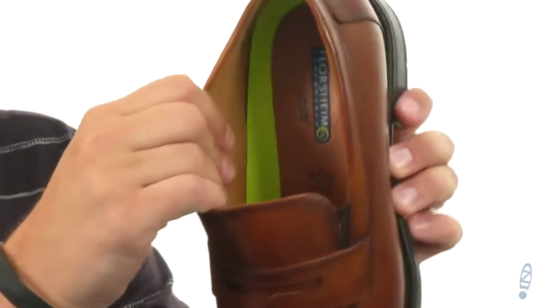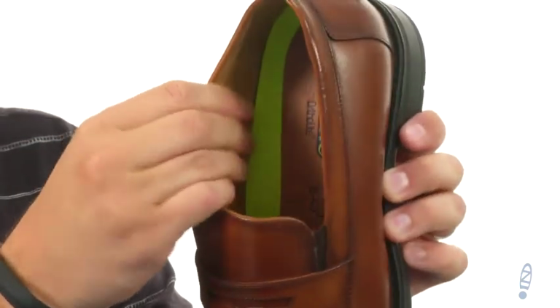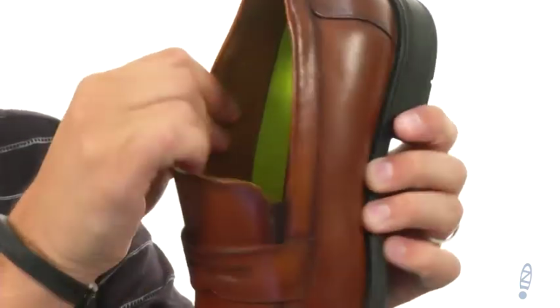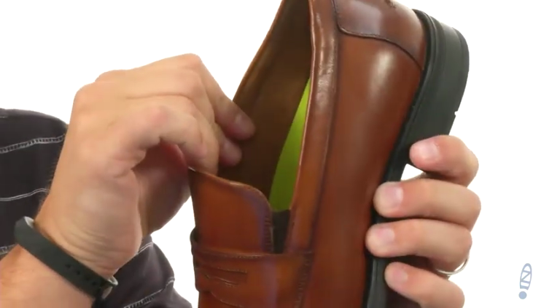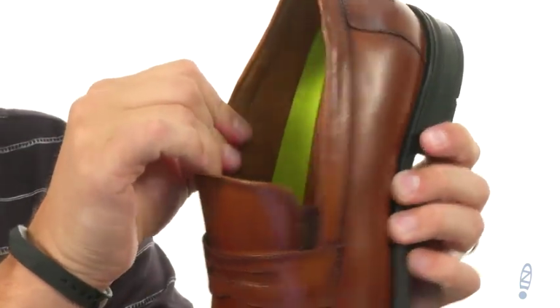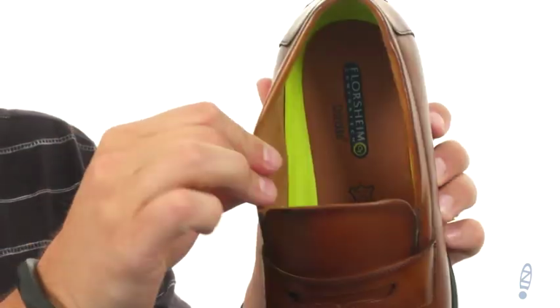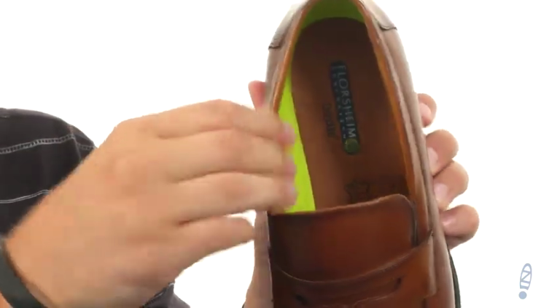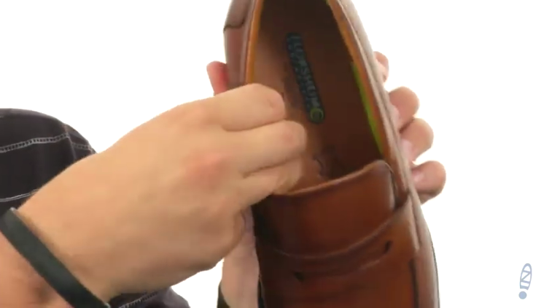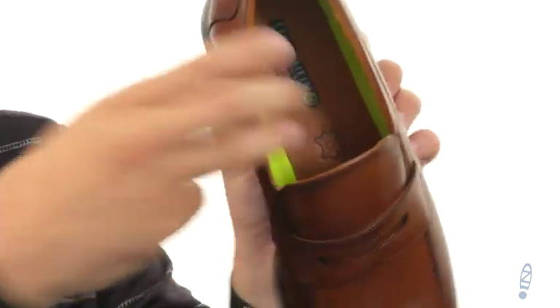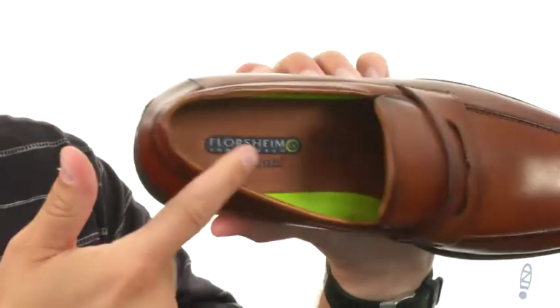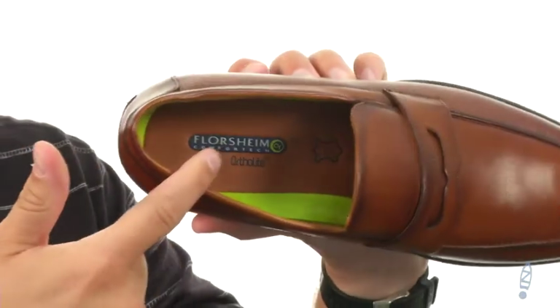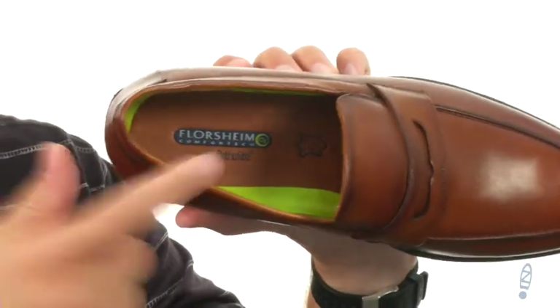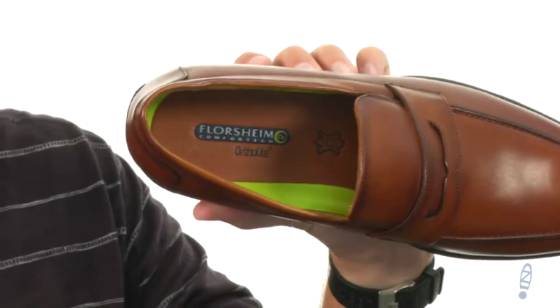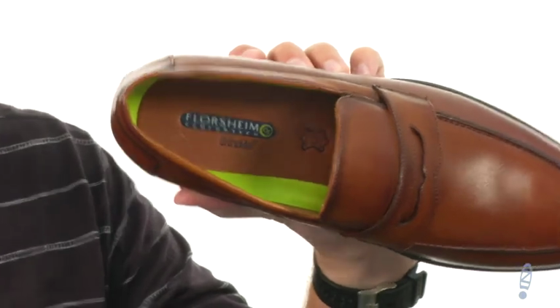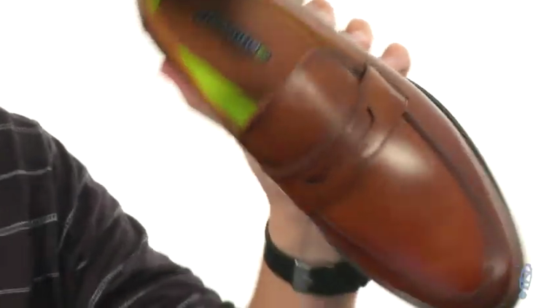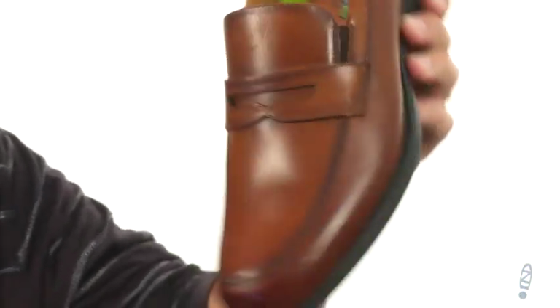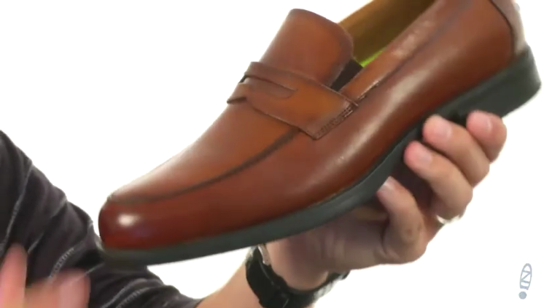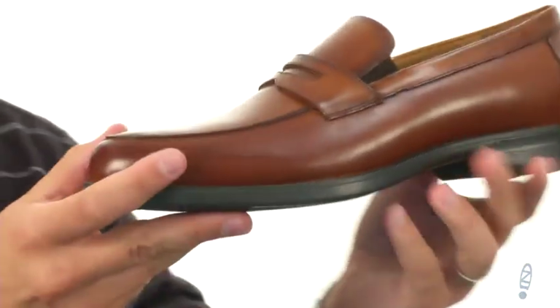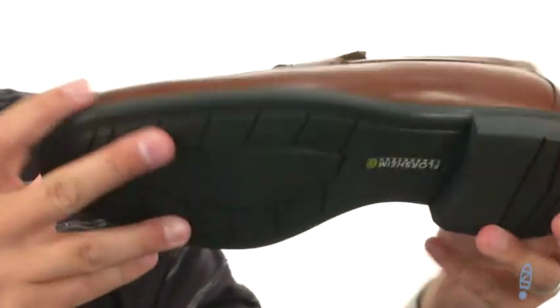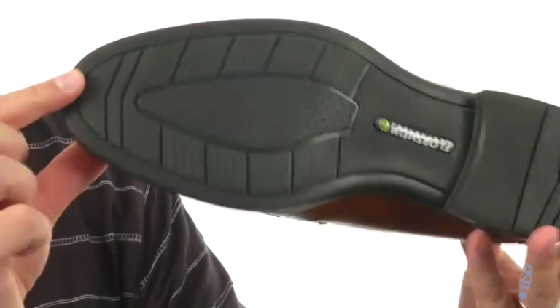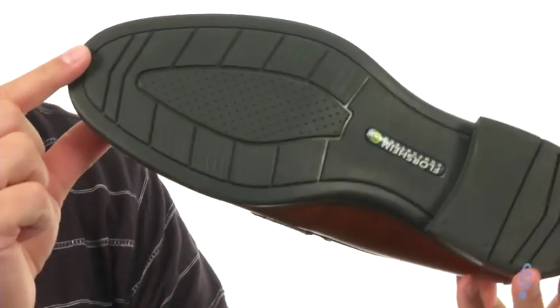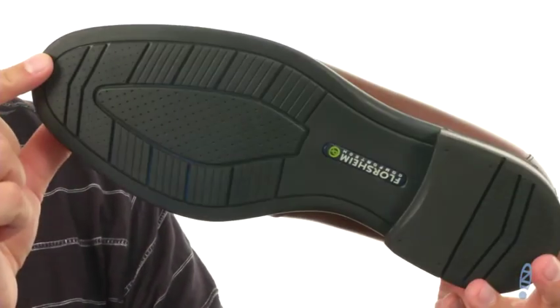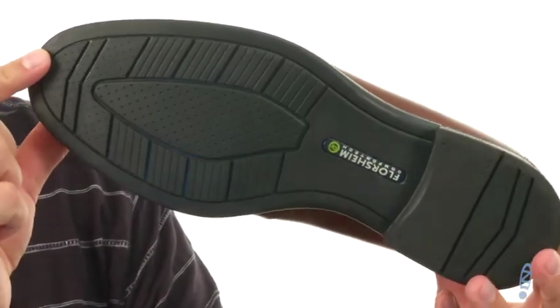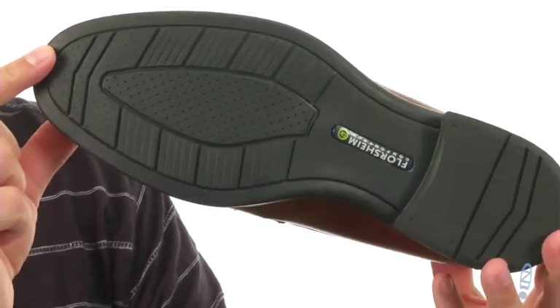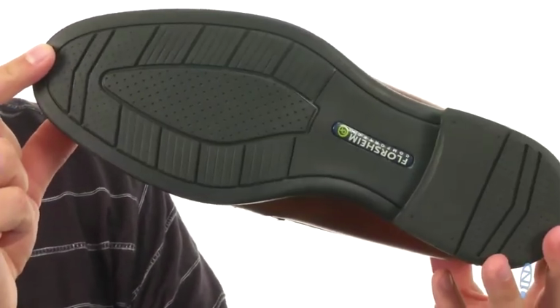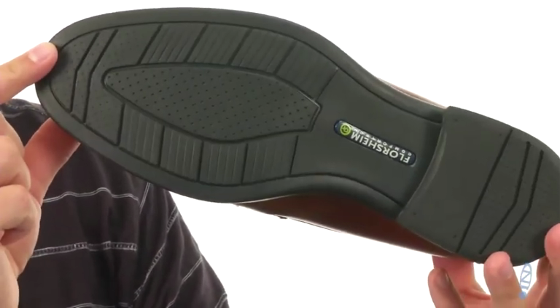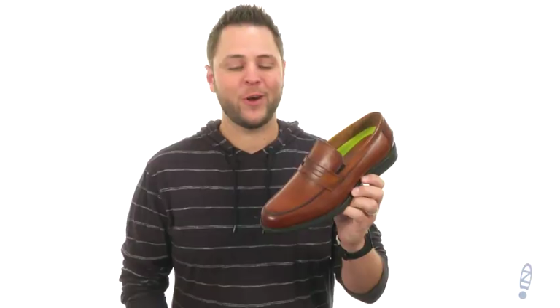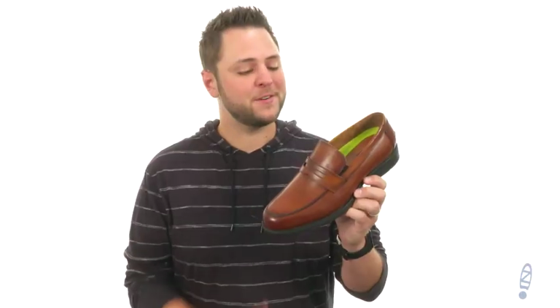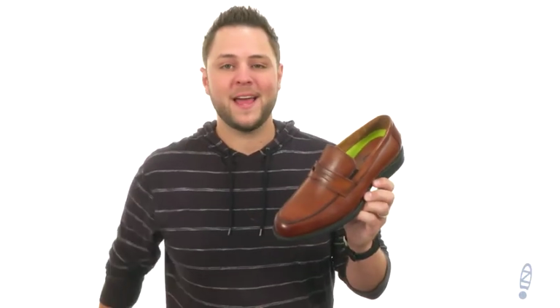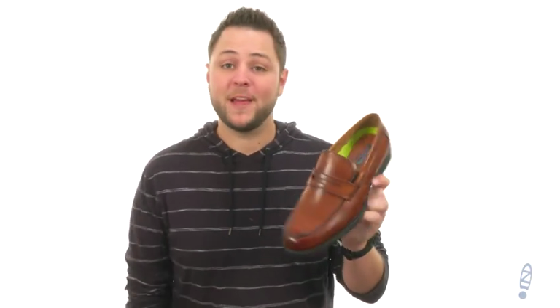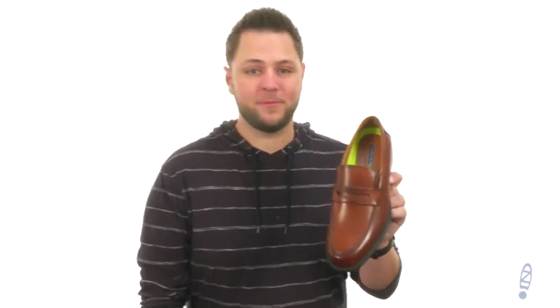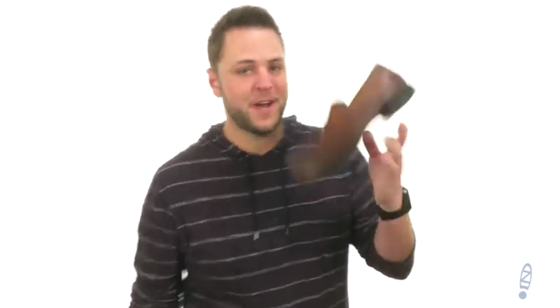Really soft lining there on the sides as well with an ortholite footbed down there on the bottom. This will give you plenty of comfort with every stride. You got that rubber outsole to help keep you steady. Grab yours today — they are from Floorshine.